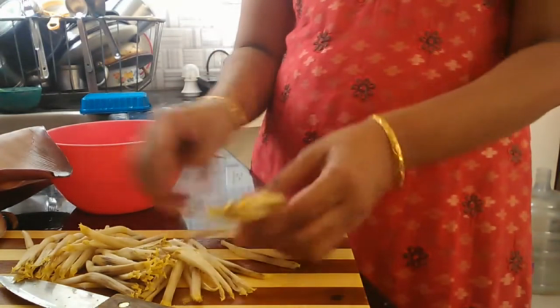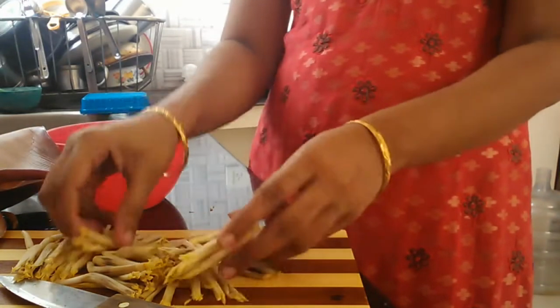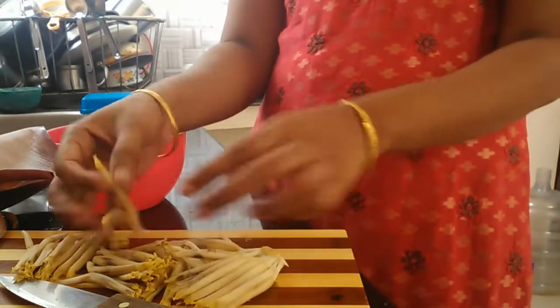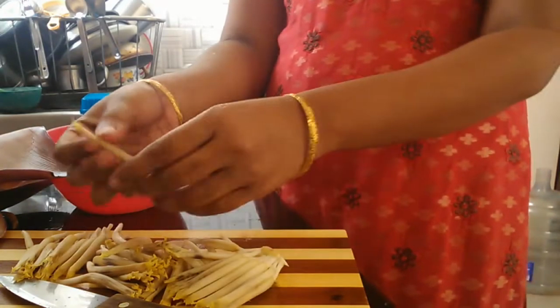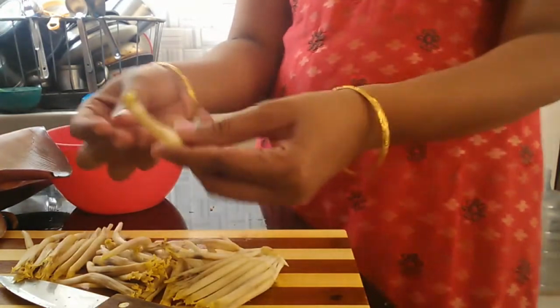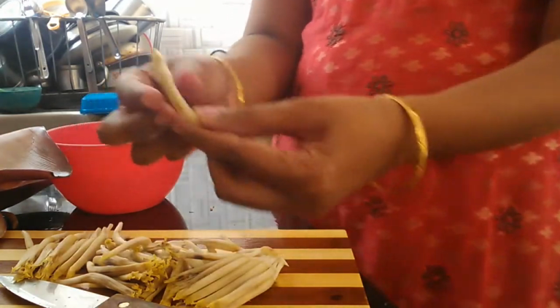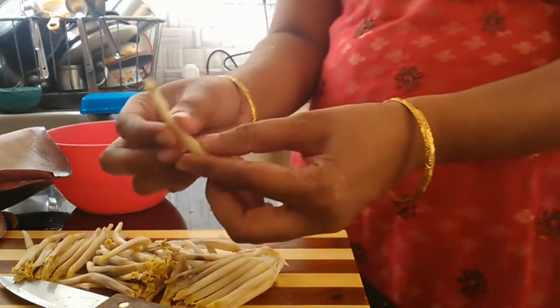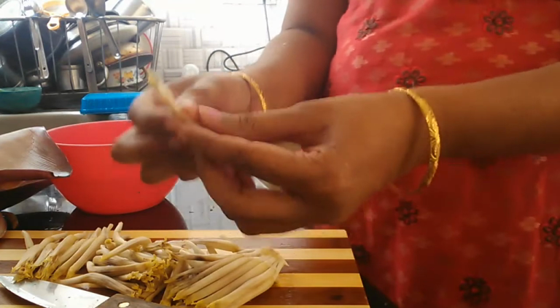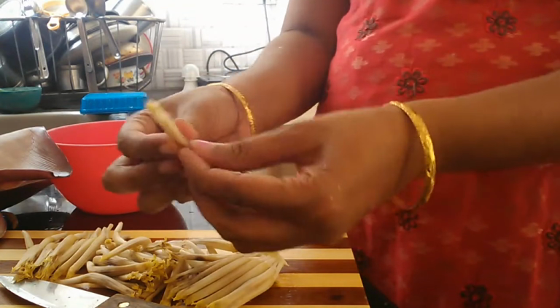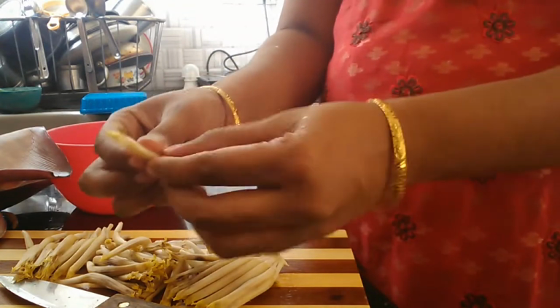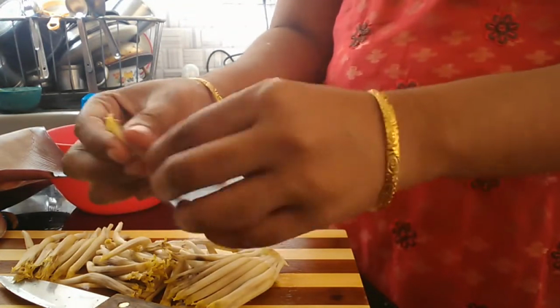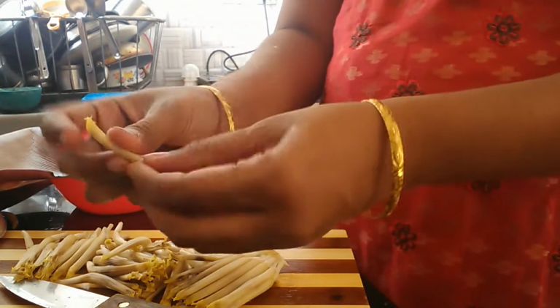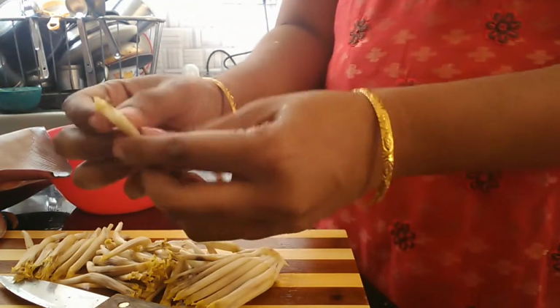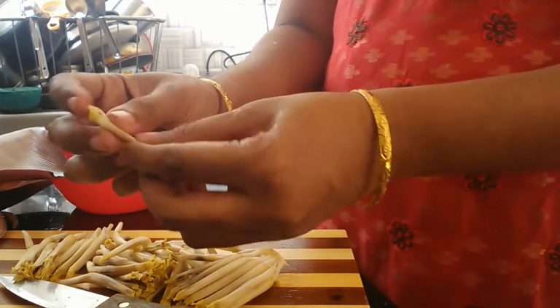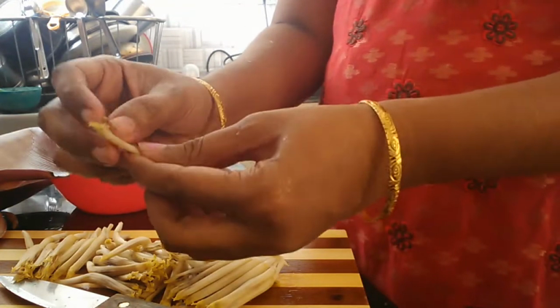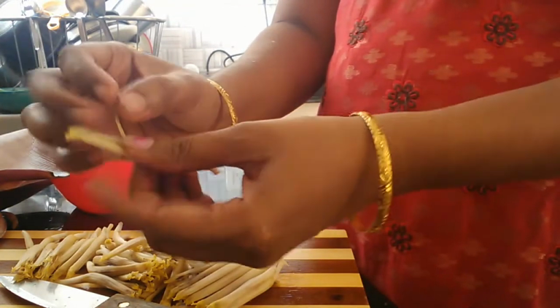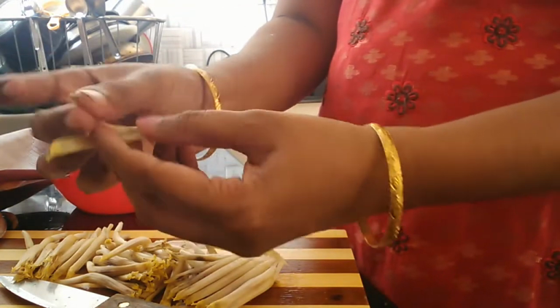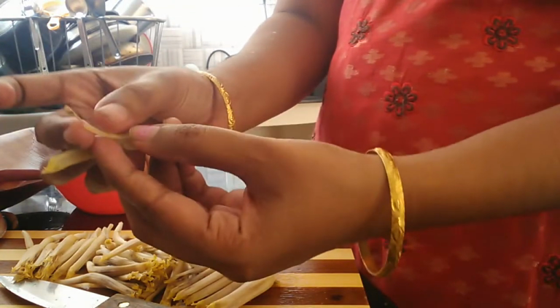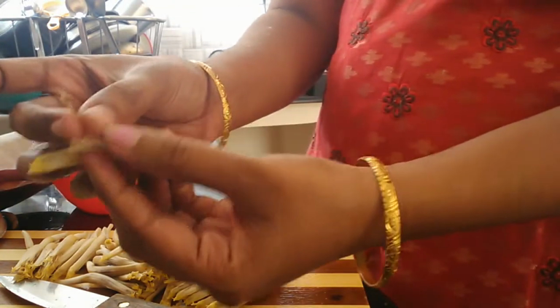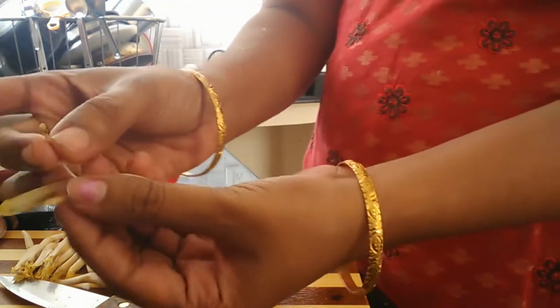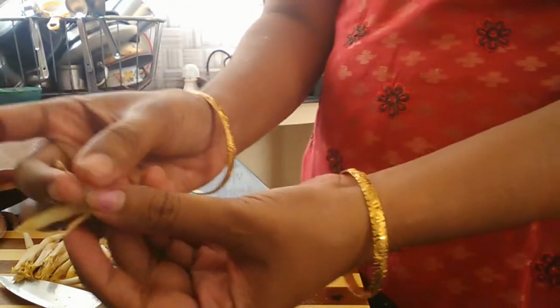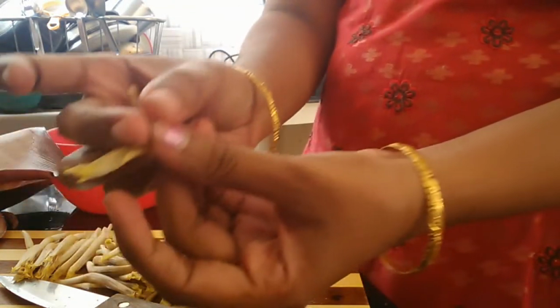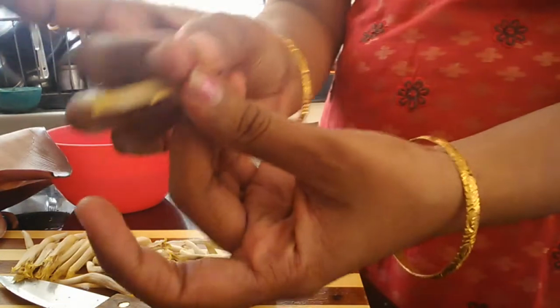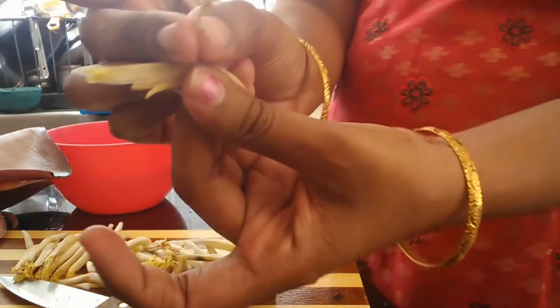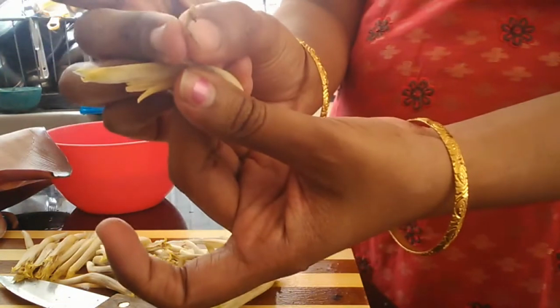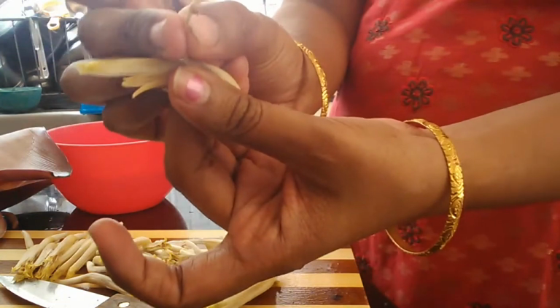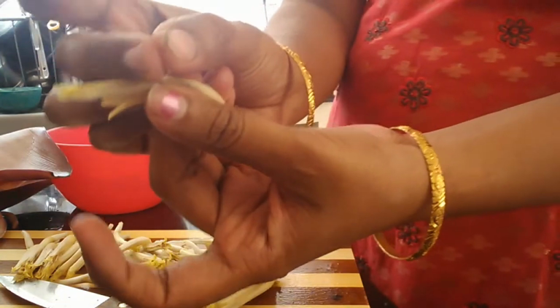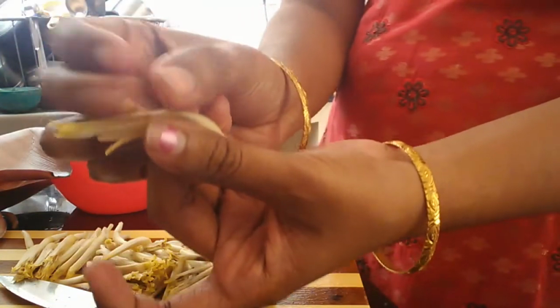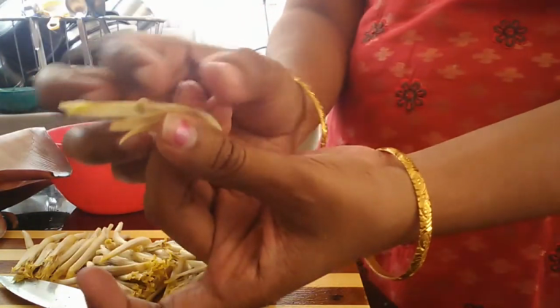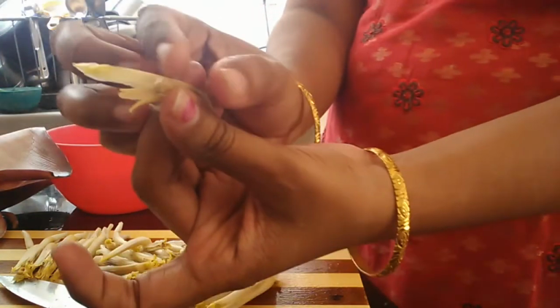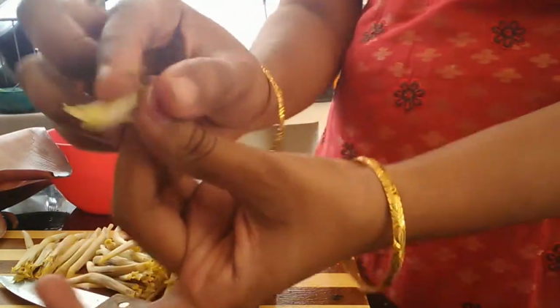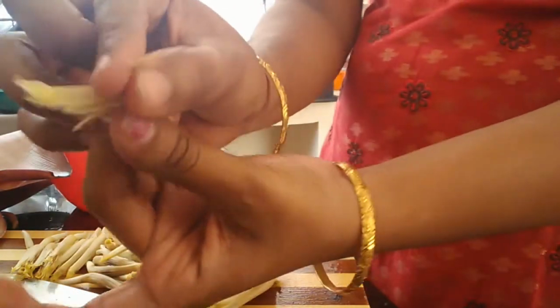And now, I am going to remove the wallapoo. I am going to remove the wallapoo.